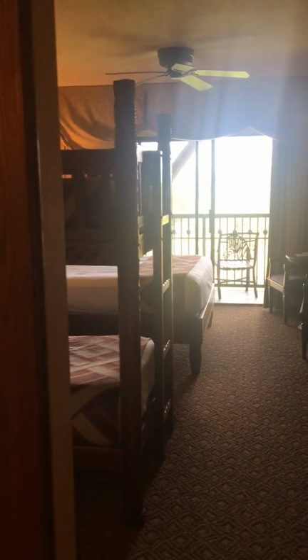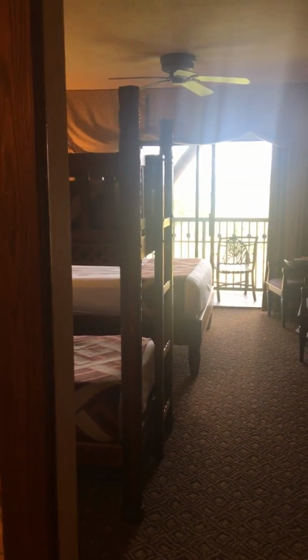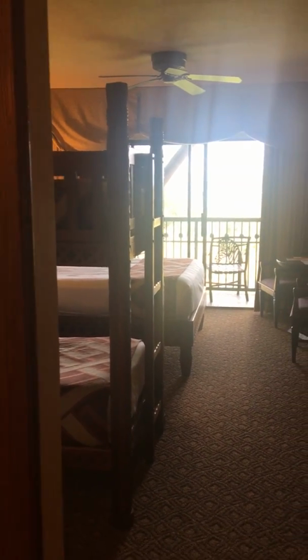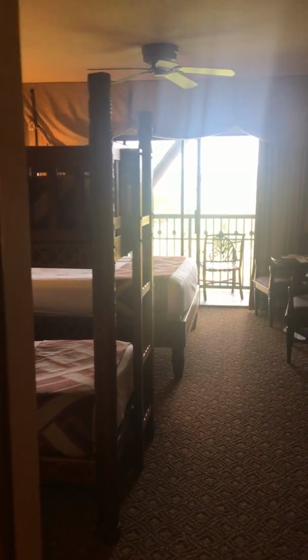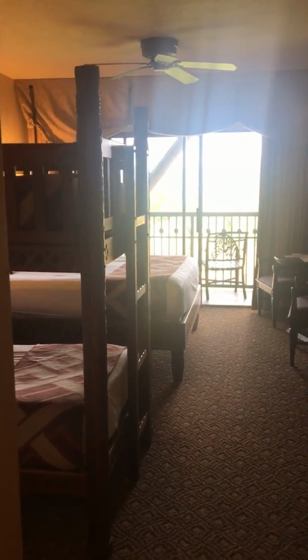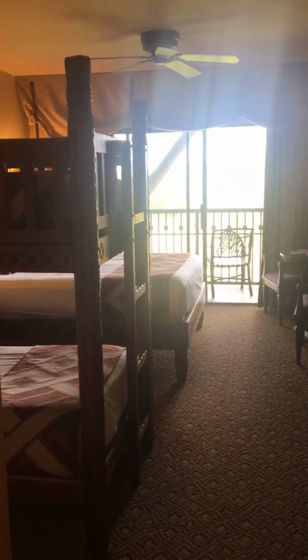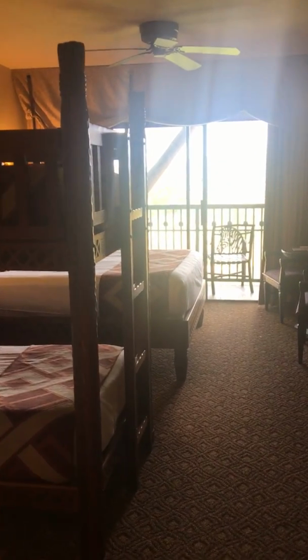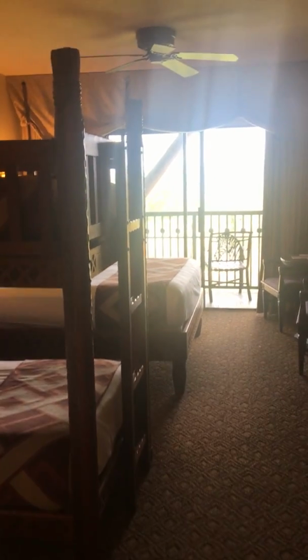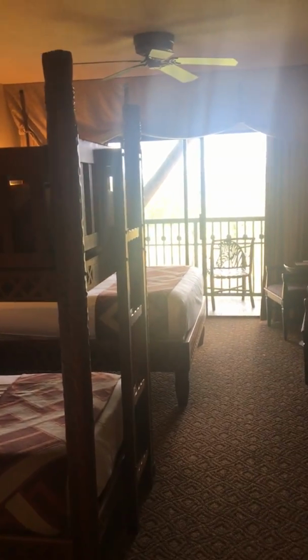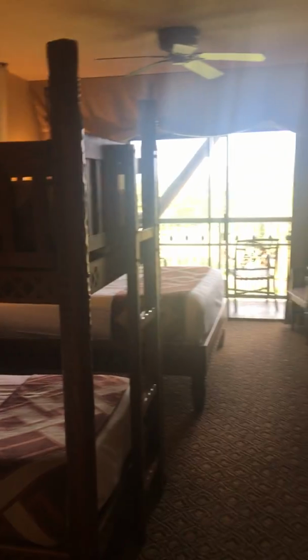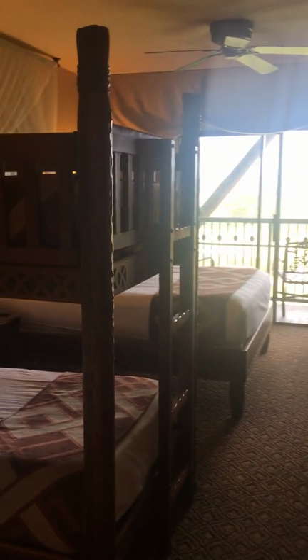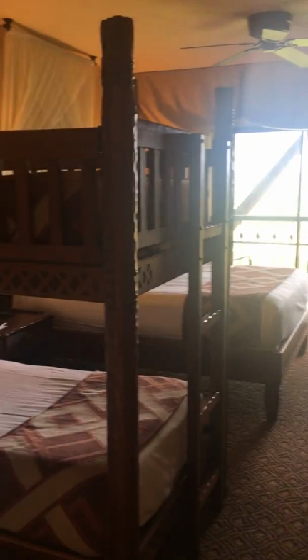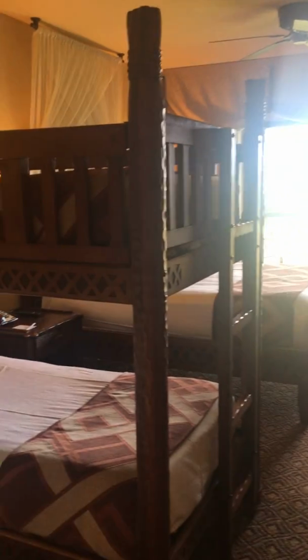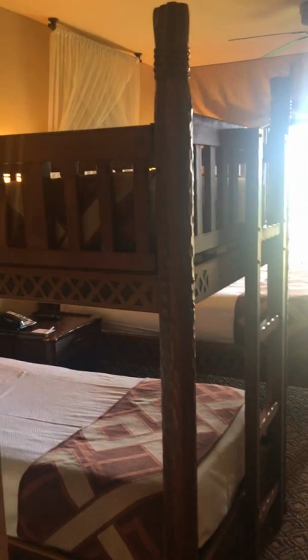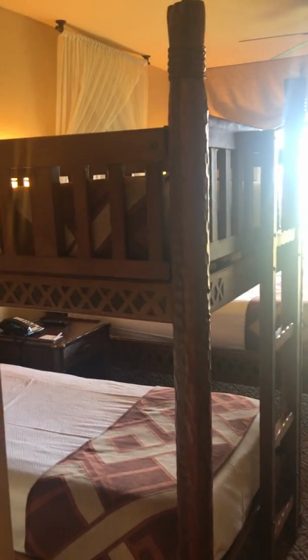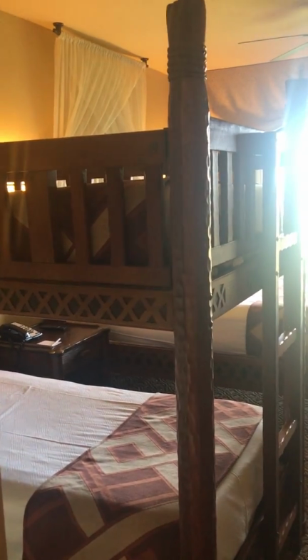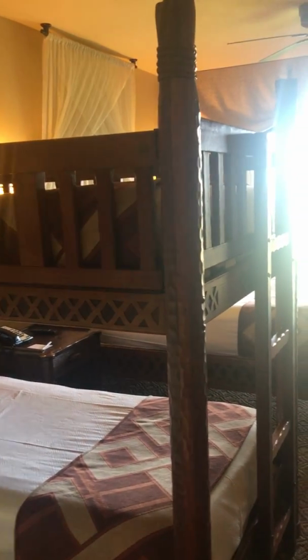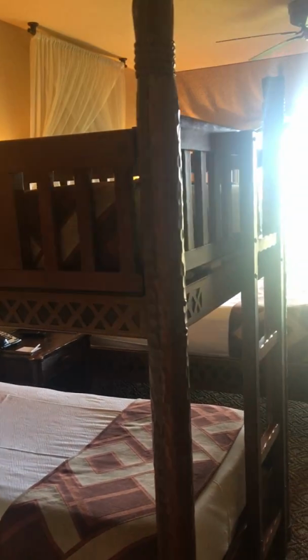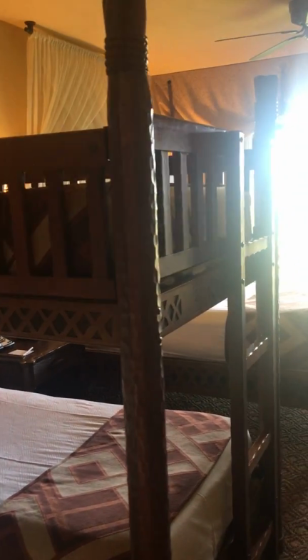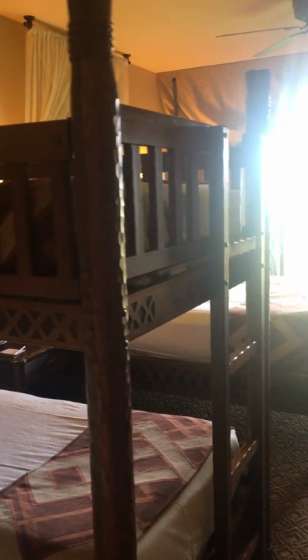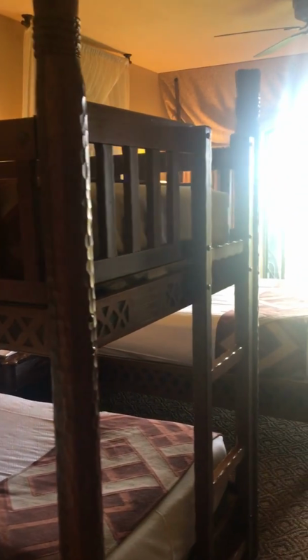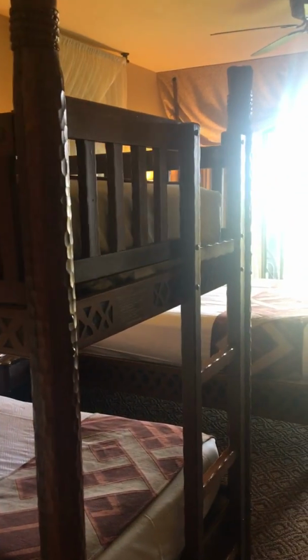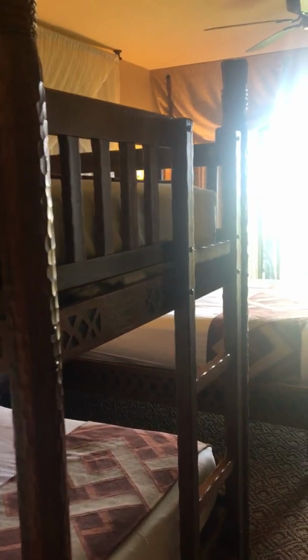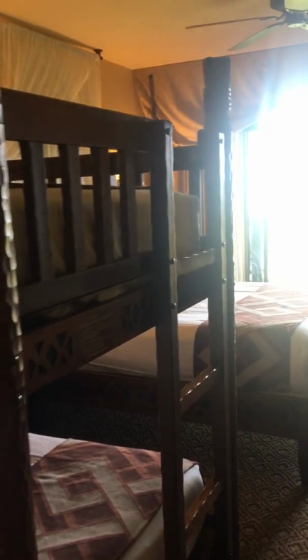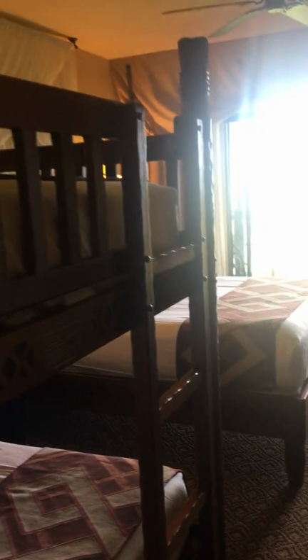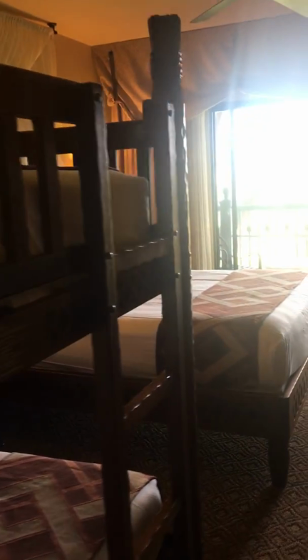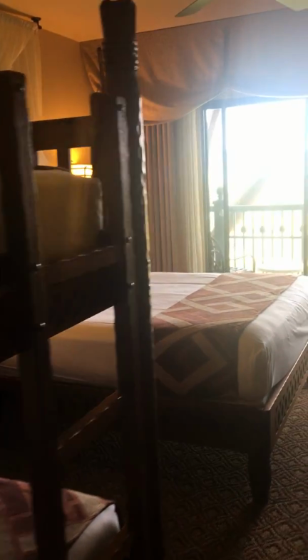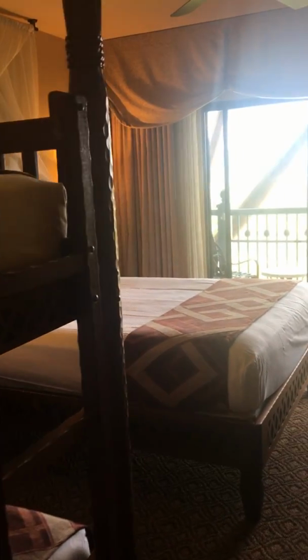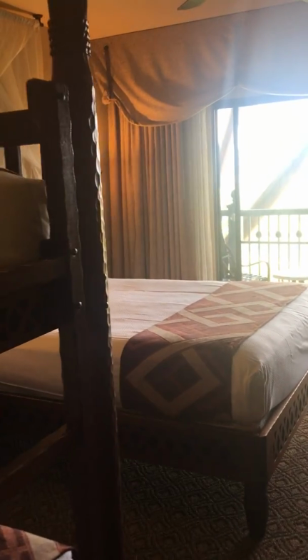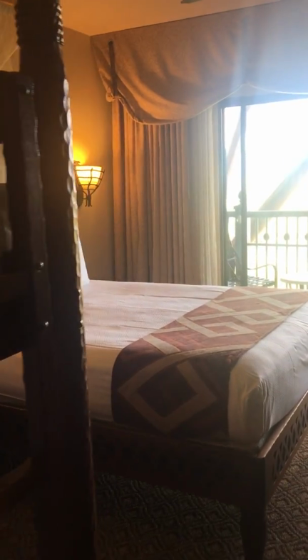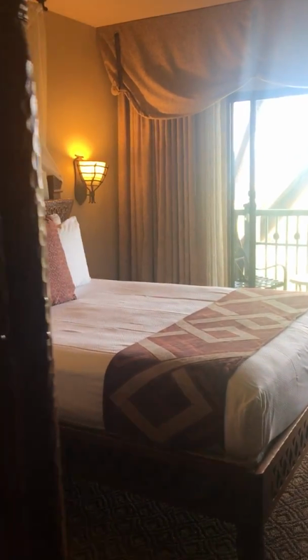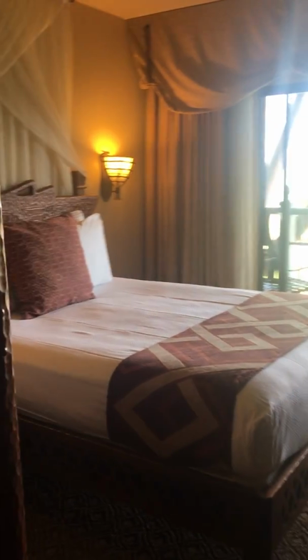Hi everyone, this is Missy Ryan with Wishes Family Travel. Just wanted to give you a glimpse of Animal Kingdom Lodge. I am in the Jambo House and this is one of their Savannah View rooms.